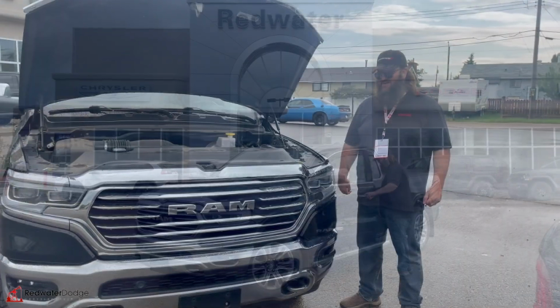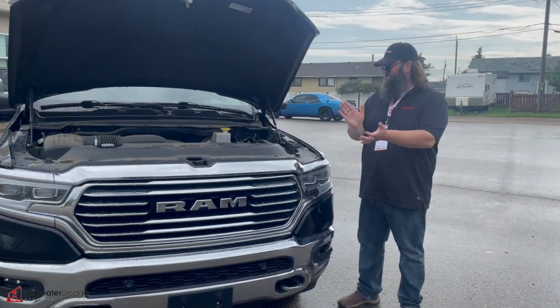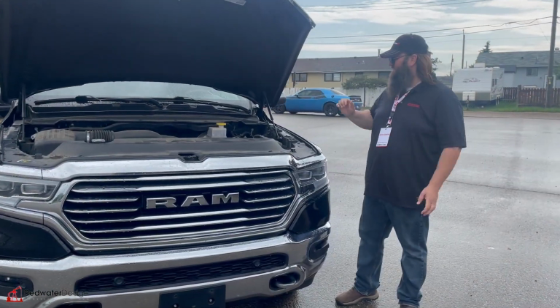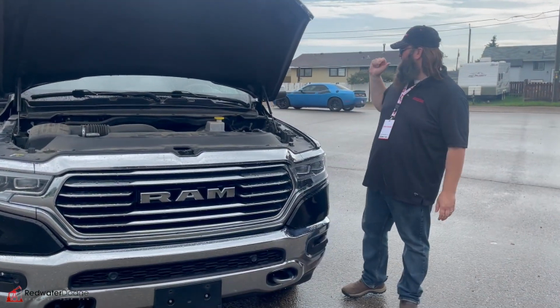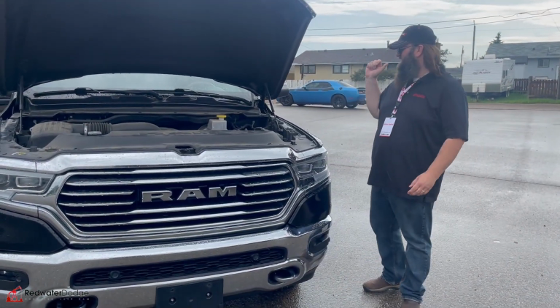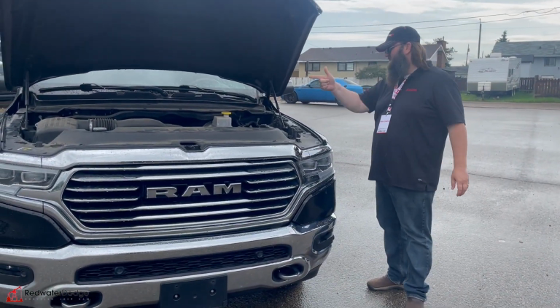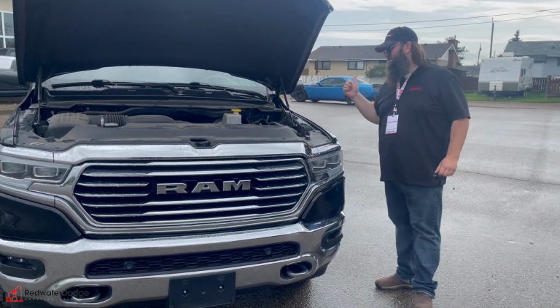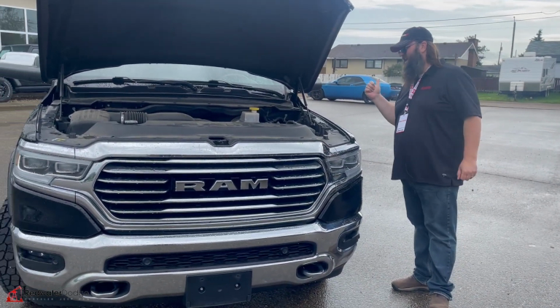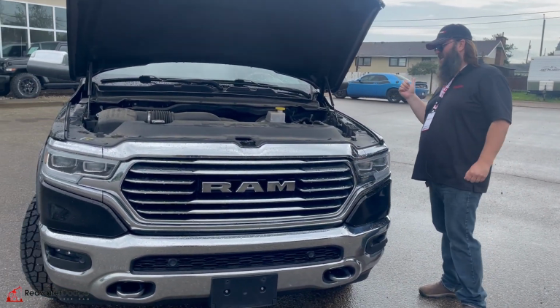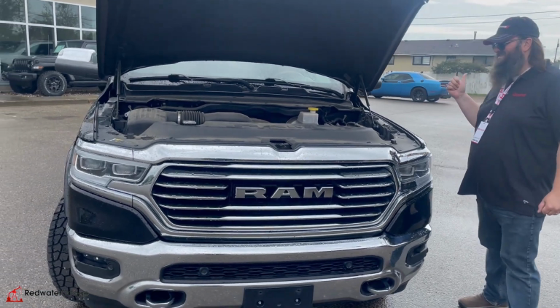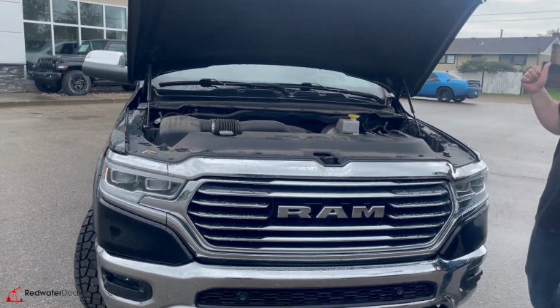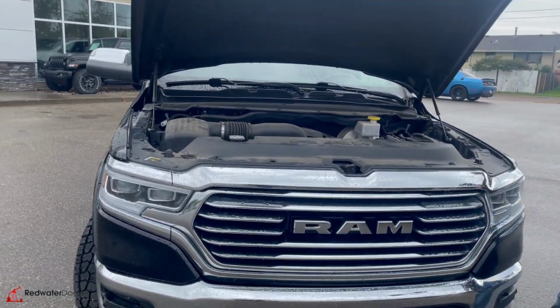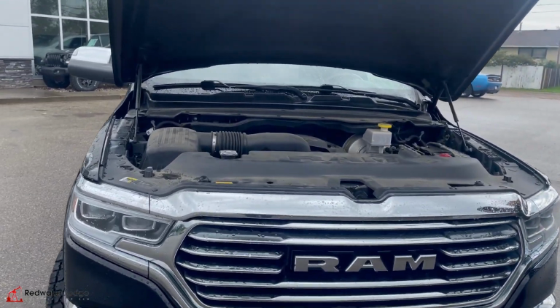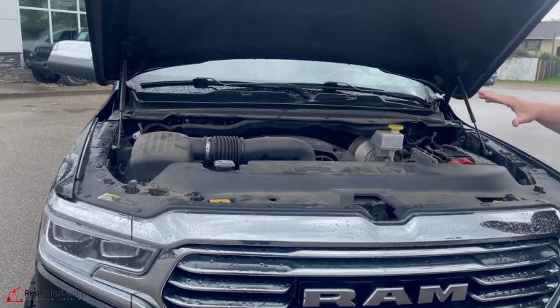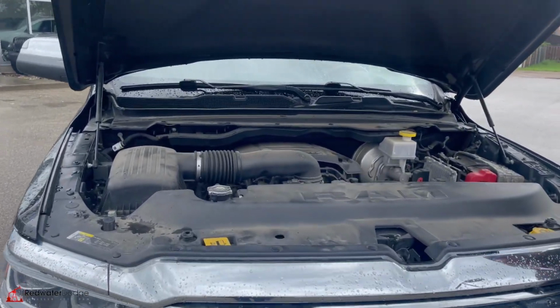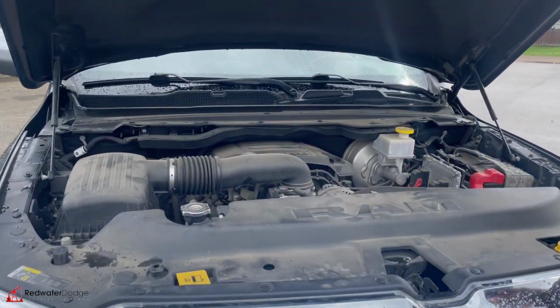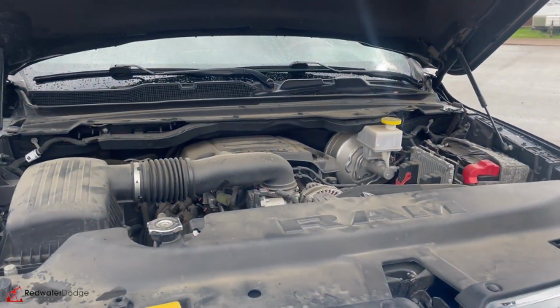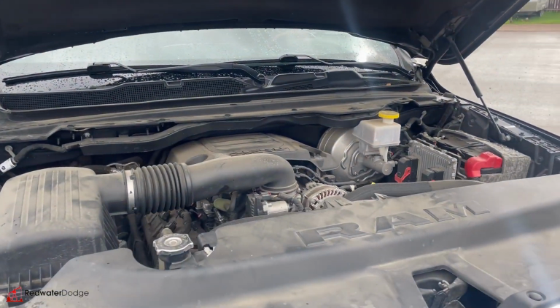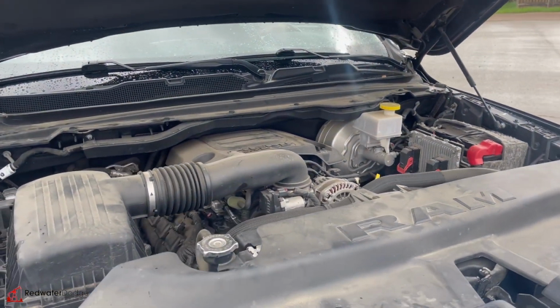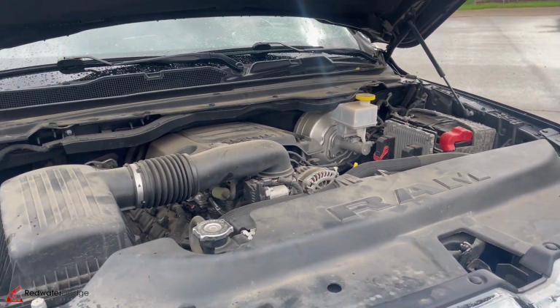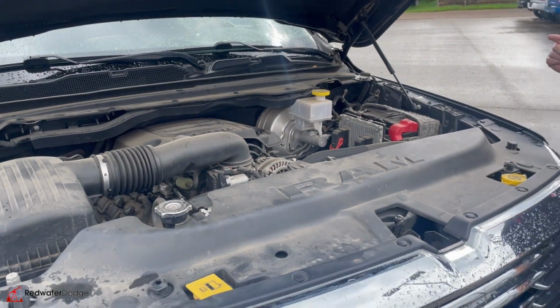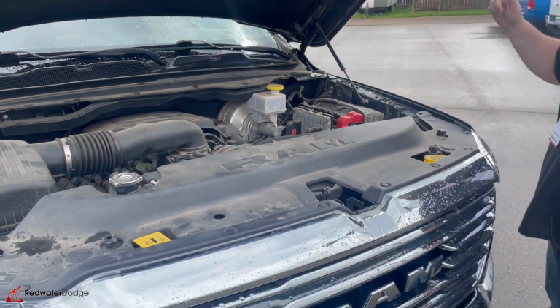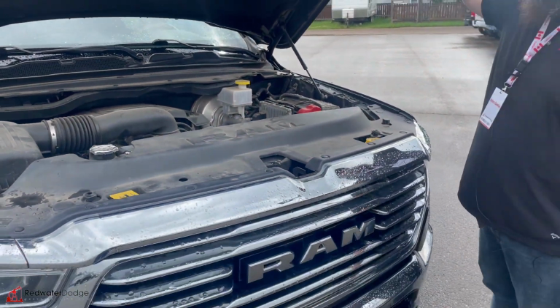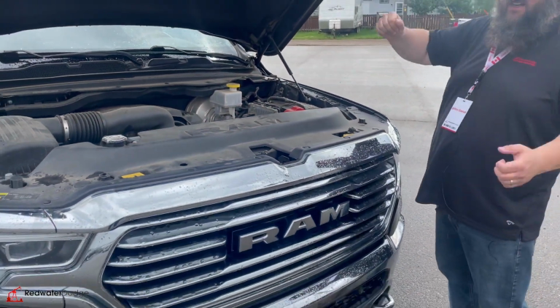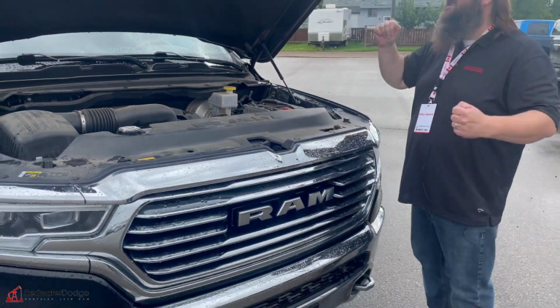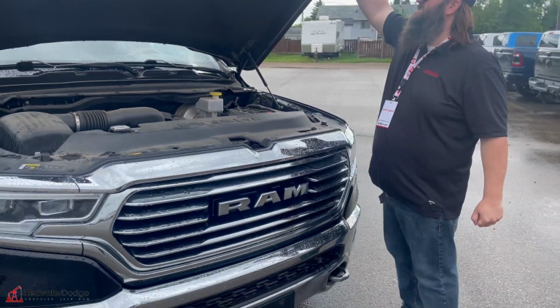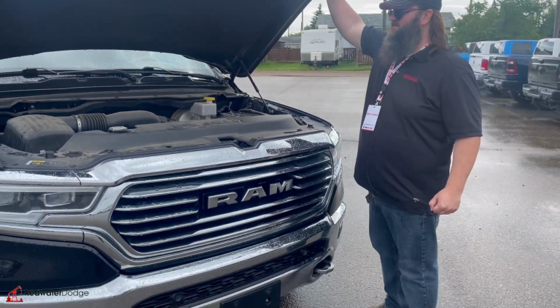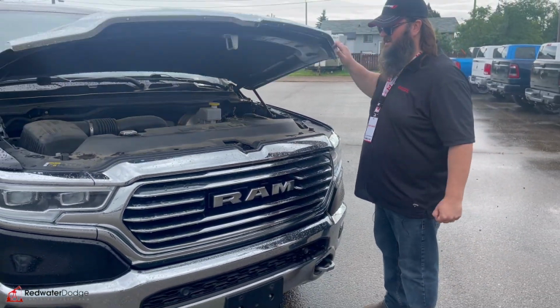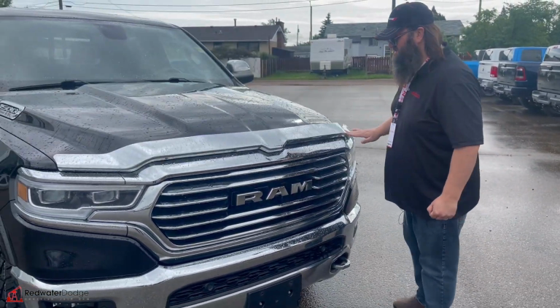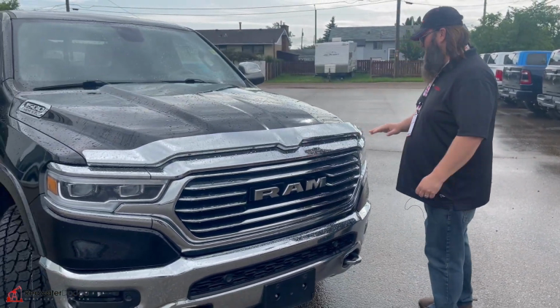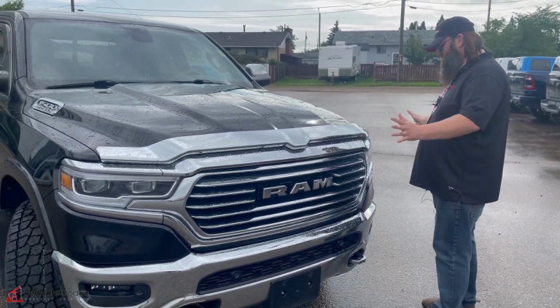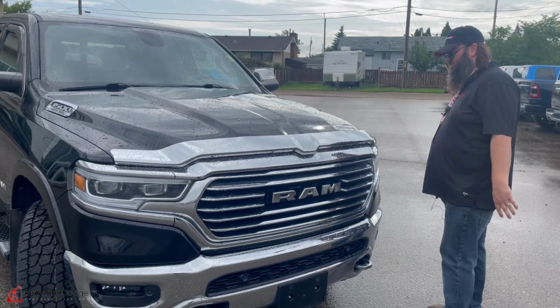Now we're standing in front of this 2019. As you can see, it's got the Hemi, the 5.7 liter V8. It's a little dirty — it's used — but you know what? Rock solid engine. Sounds great. Nice, solid, stiff engine, stiff steering, beautiful truck.